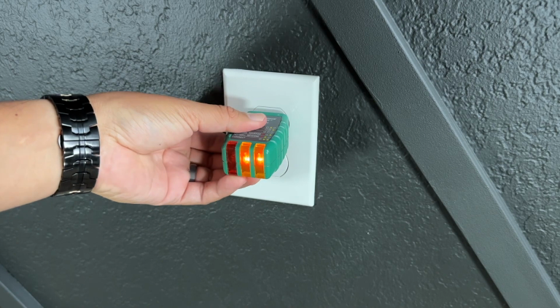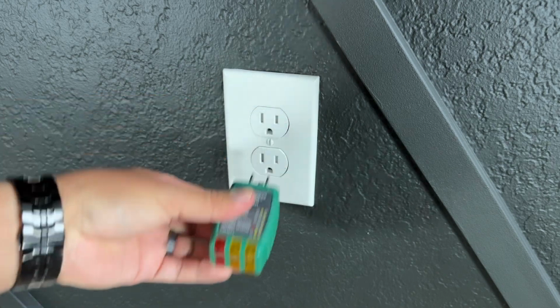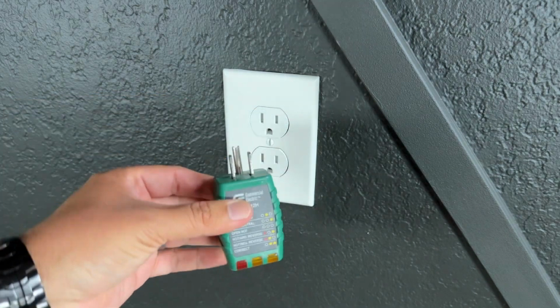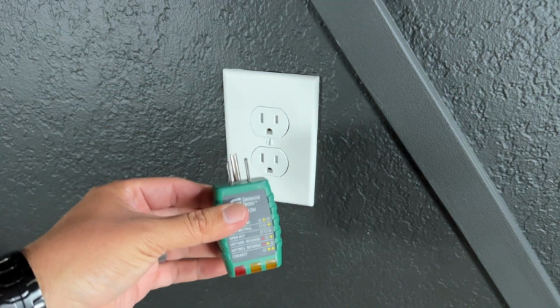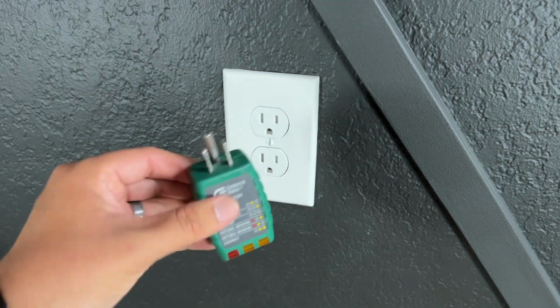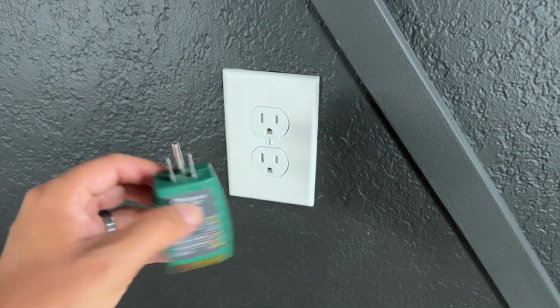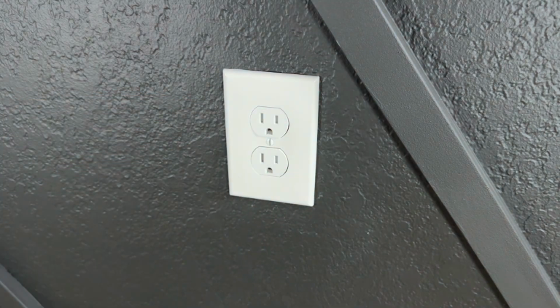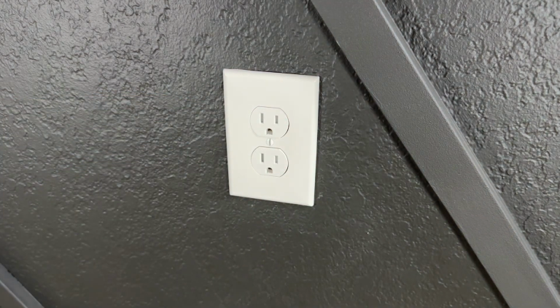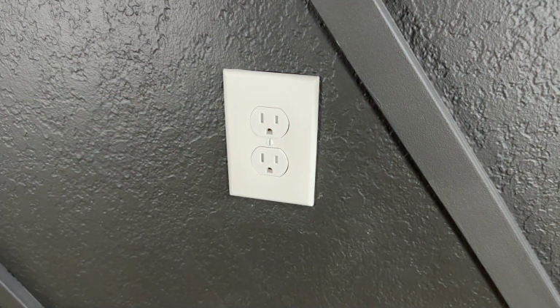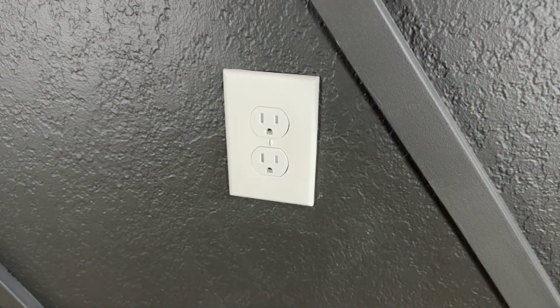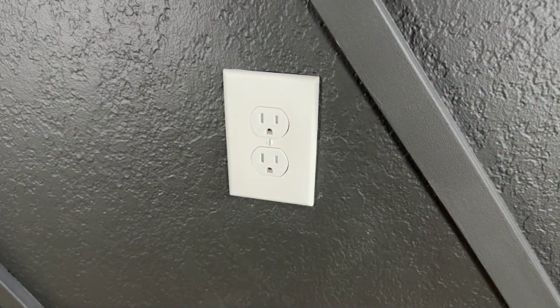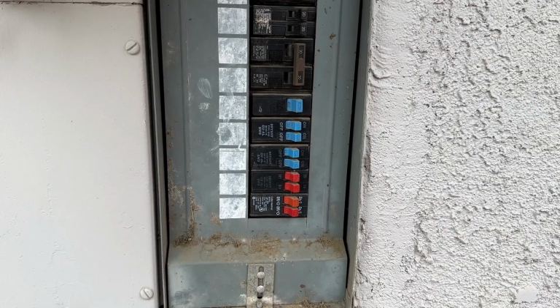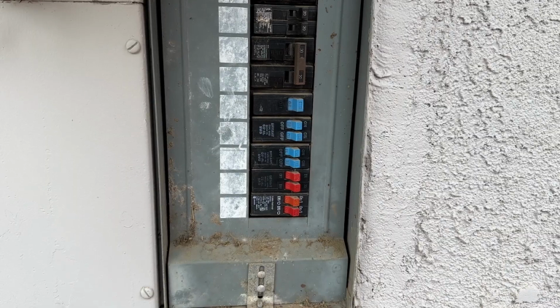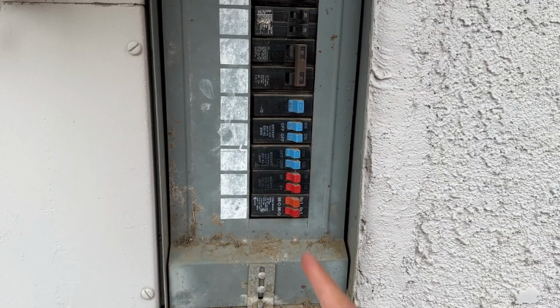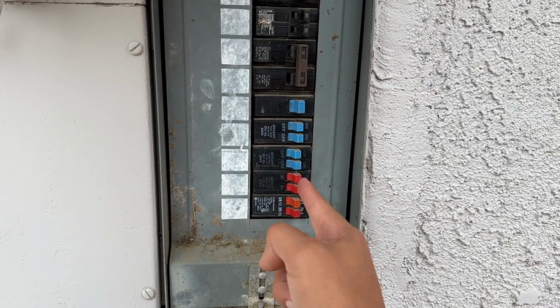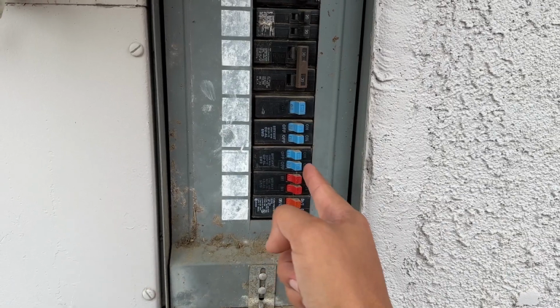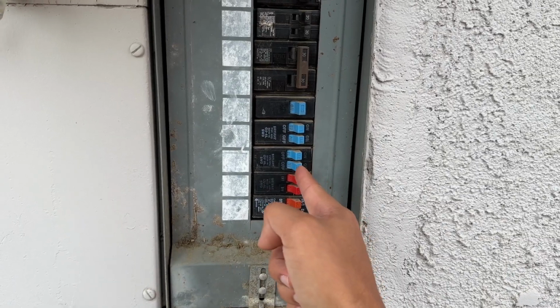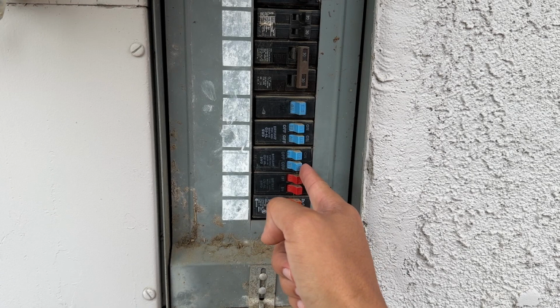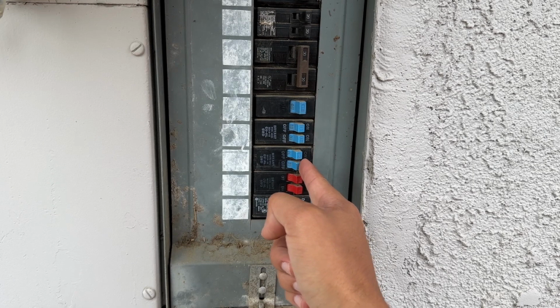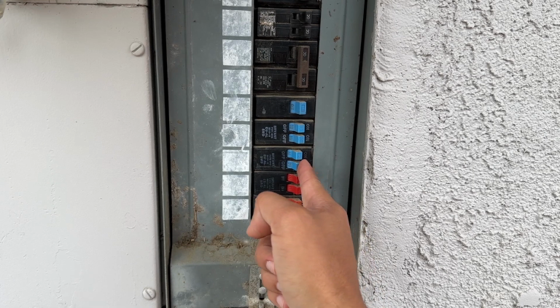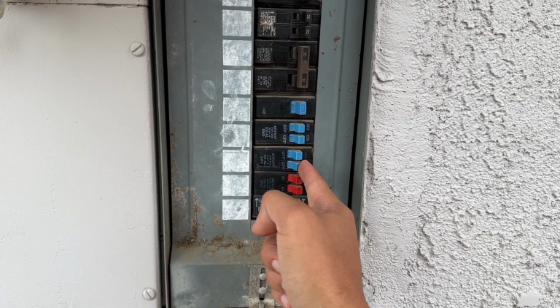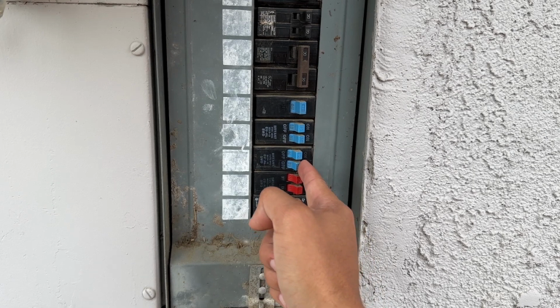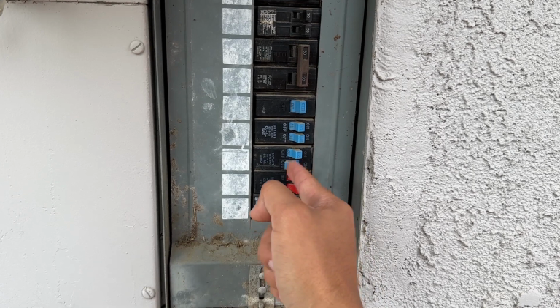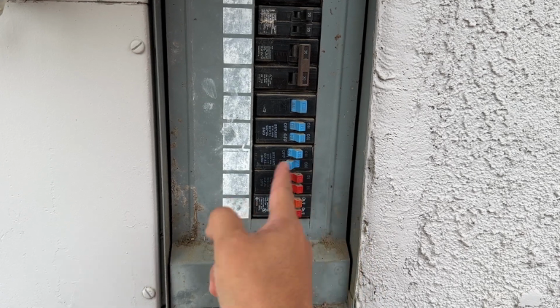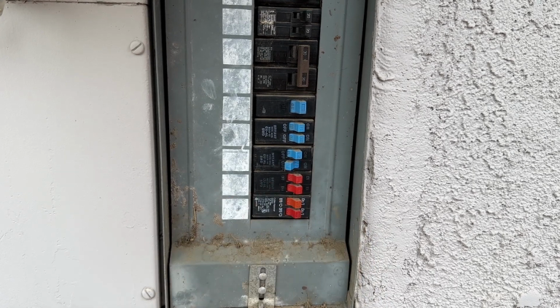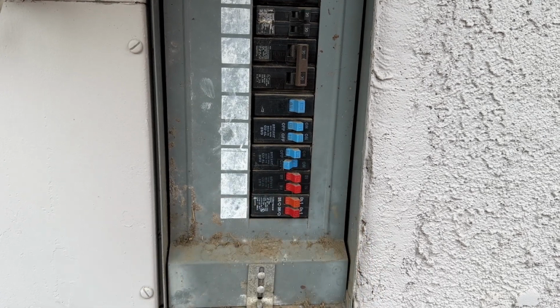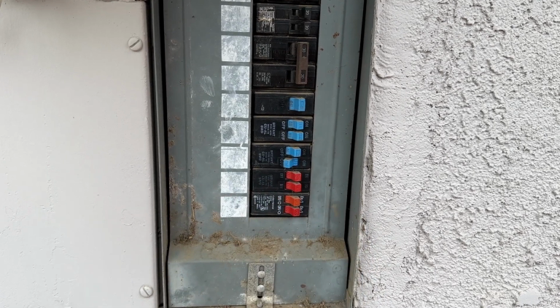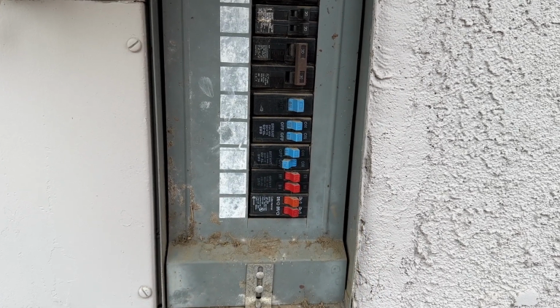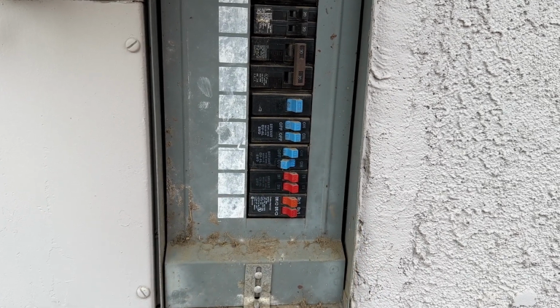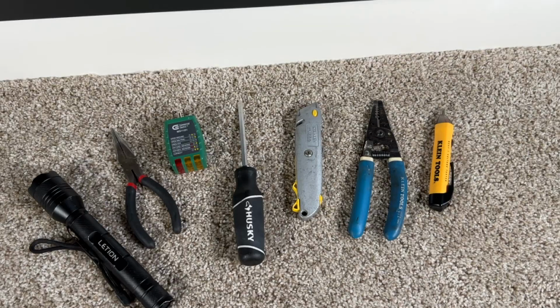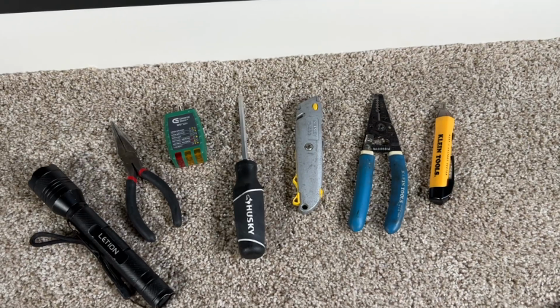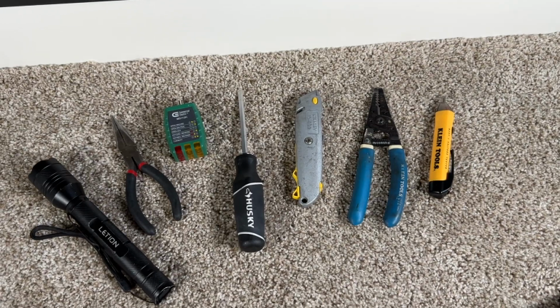Okay, this outlet is good. The next step is to go to the electrical panel. This breaker sends power to the circuit where I'm going to be working, so I'll turn it off.